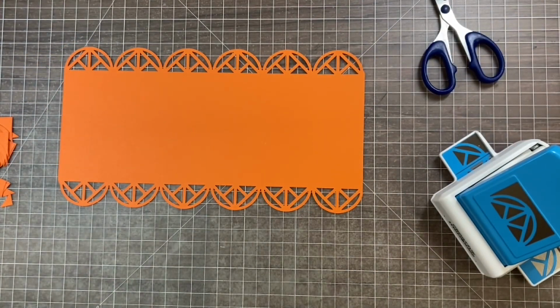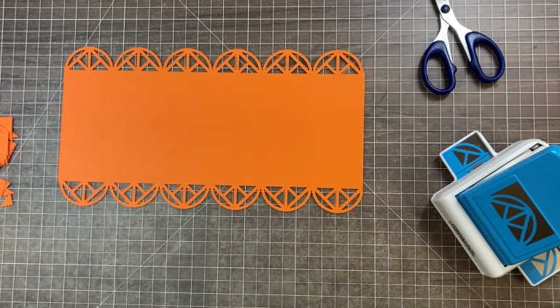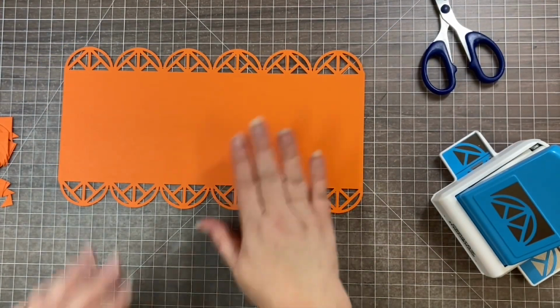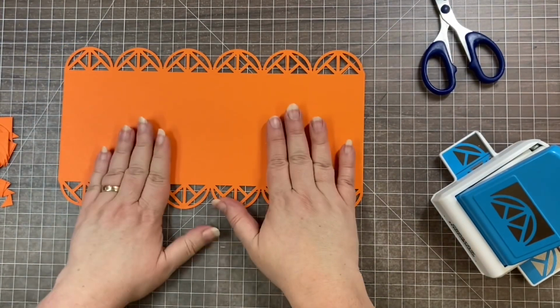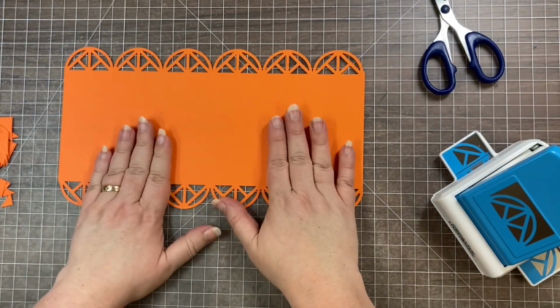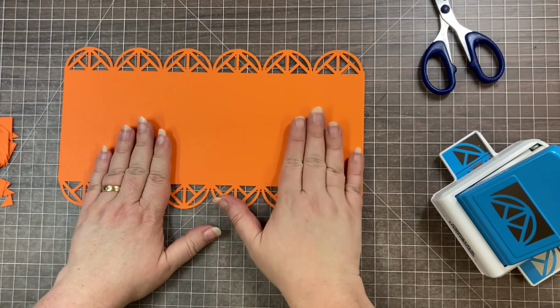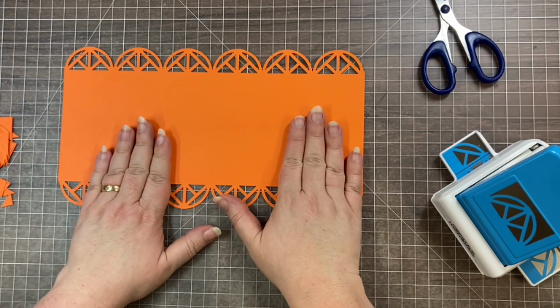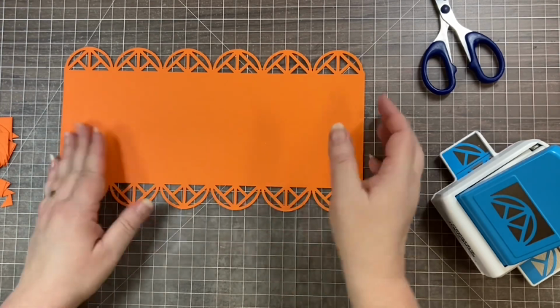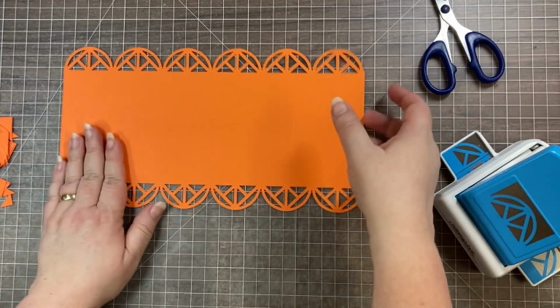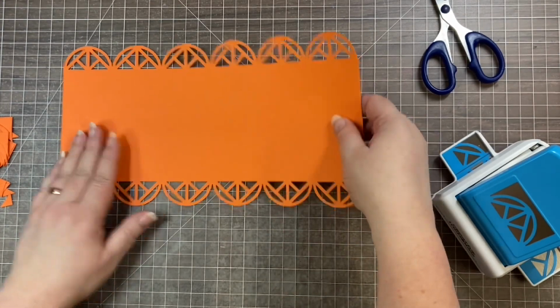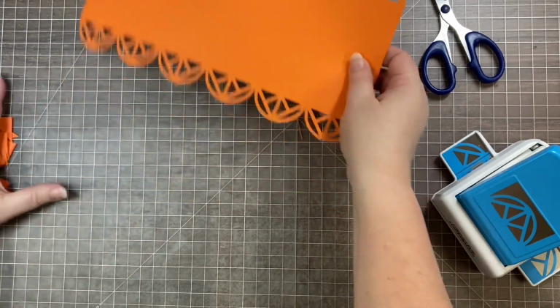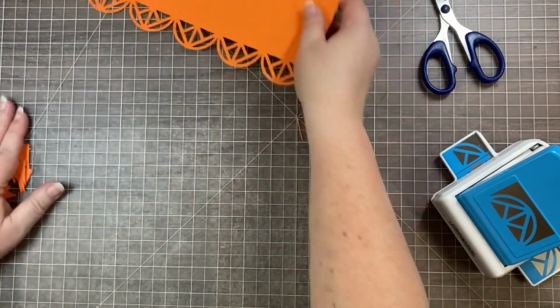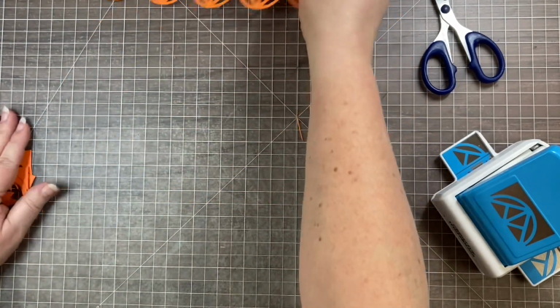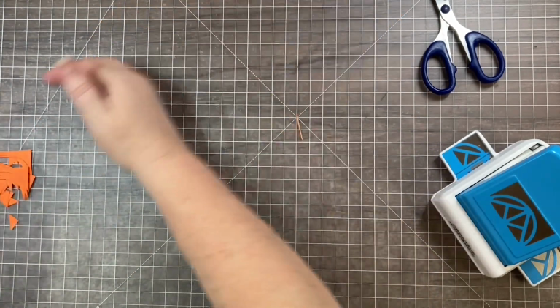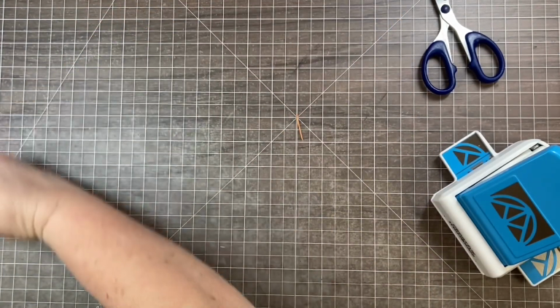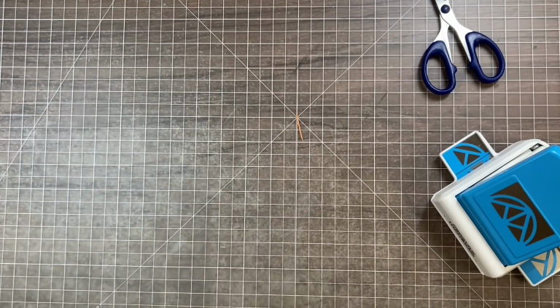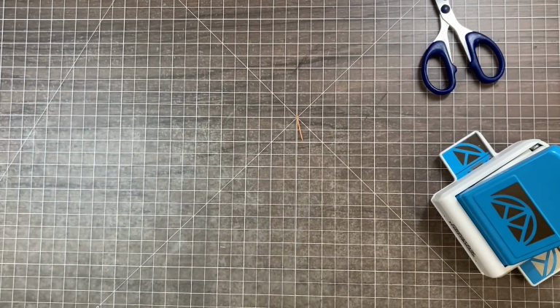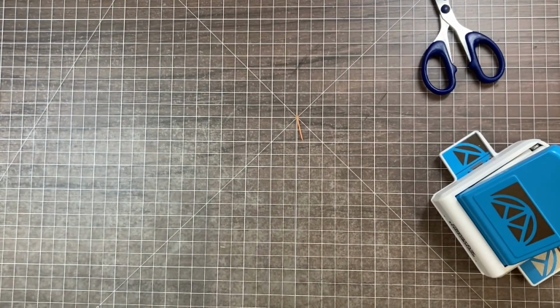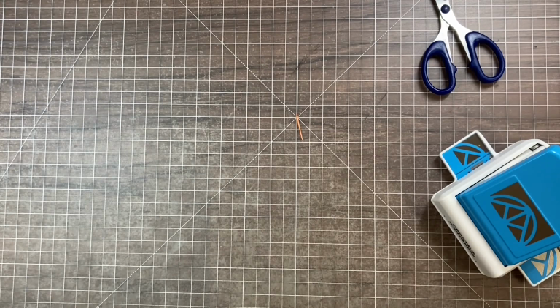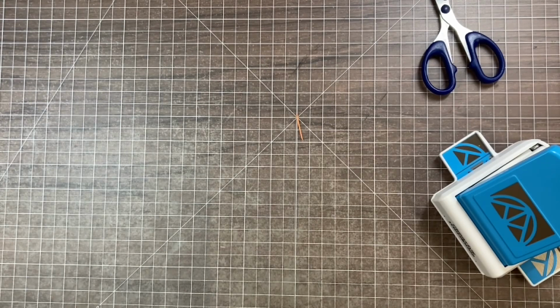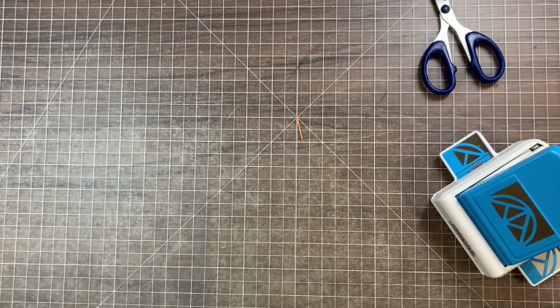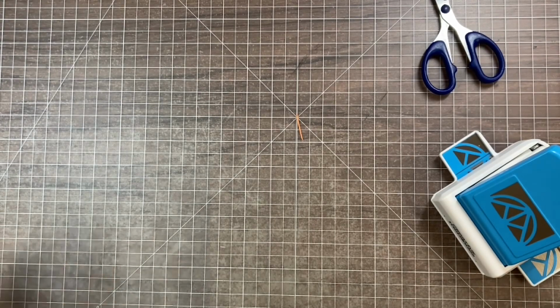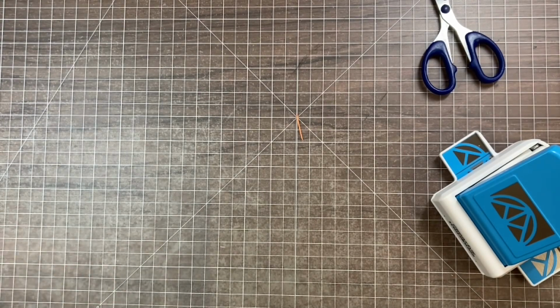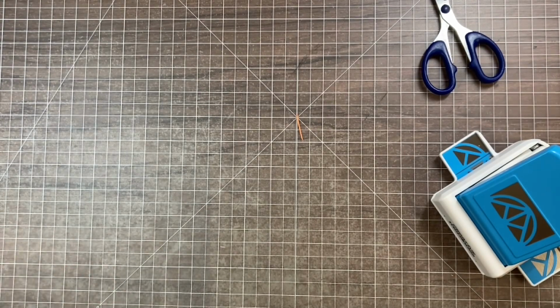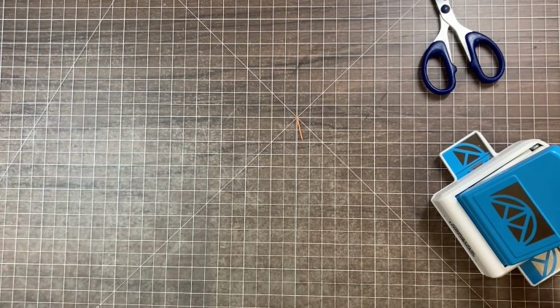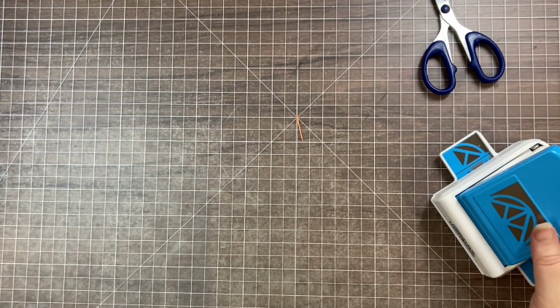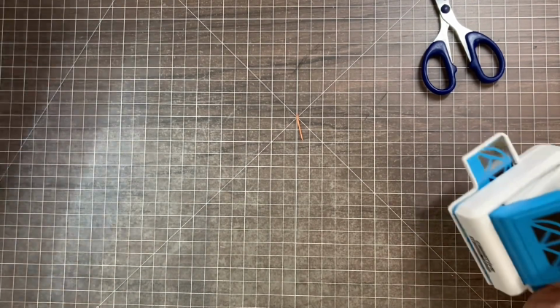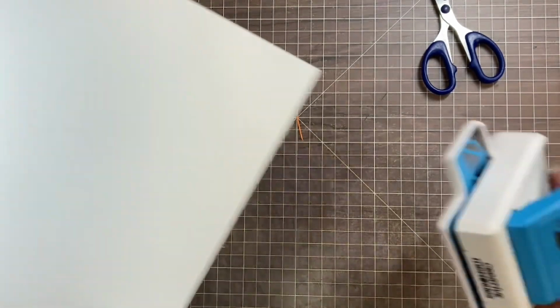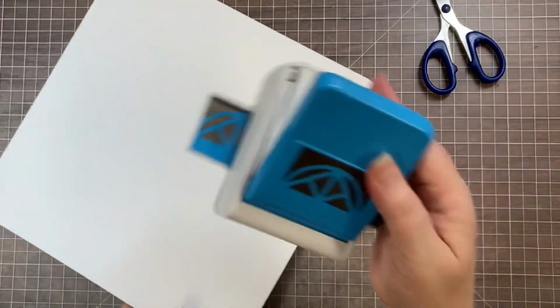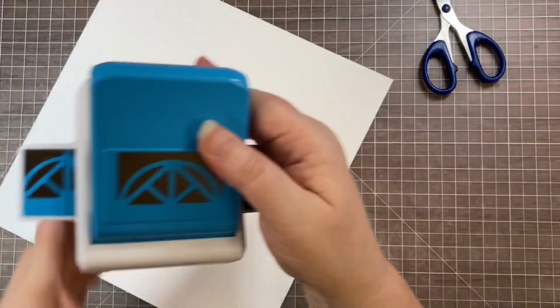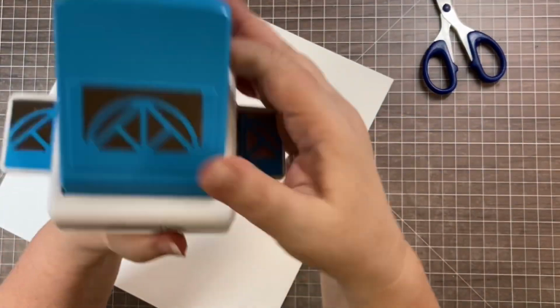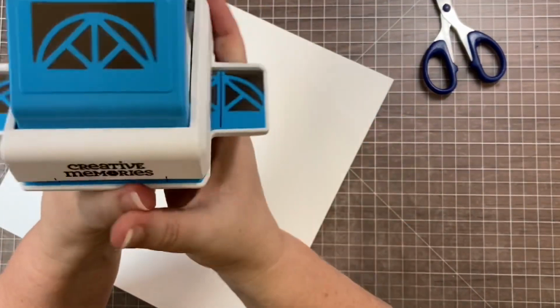Some paper has about an eighth of an inch manufacturing tolerance, so I just snip that off. That made our border — that's your standard border that any of our border punches will do. But the nice thing about the frame punch is how easy it makes it to go around a corner, and for that we're going to use that silver line.